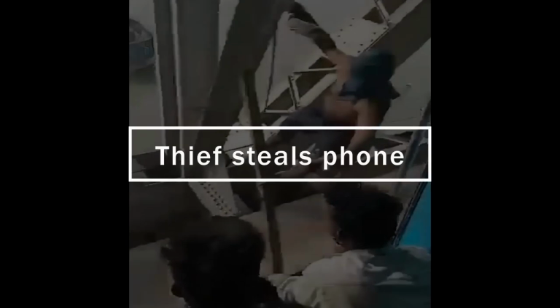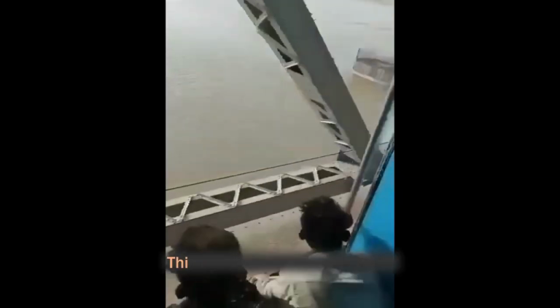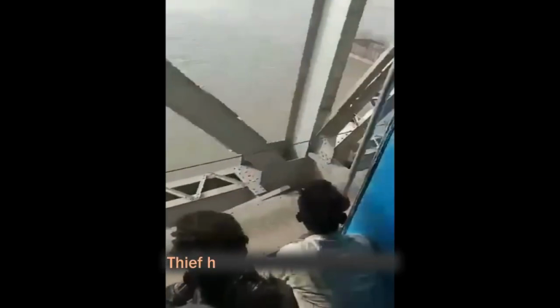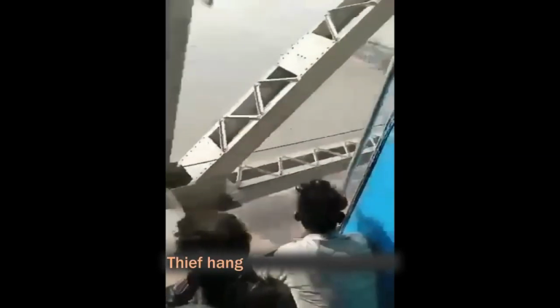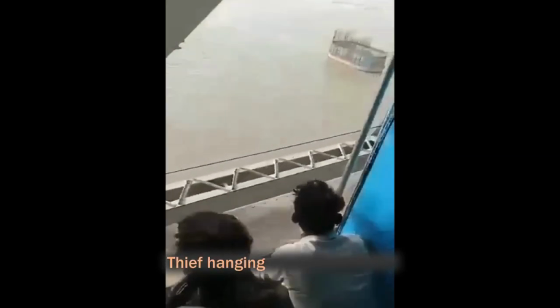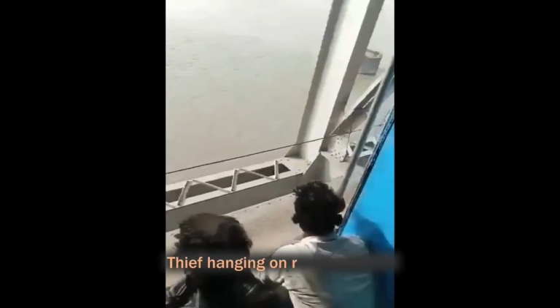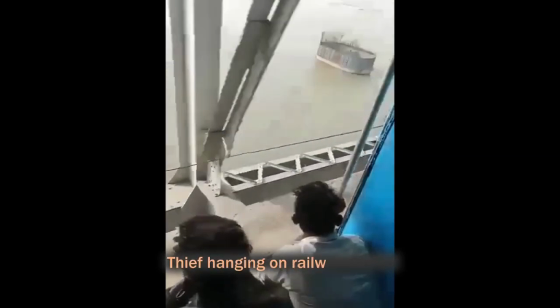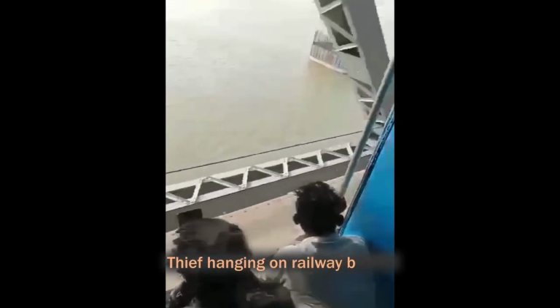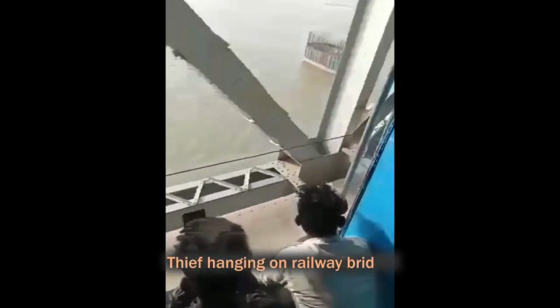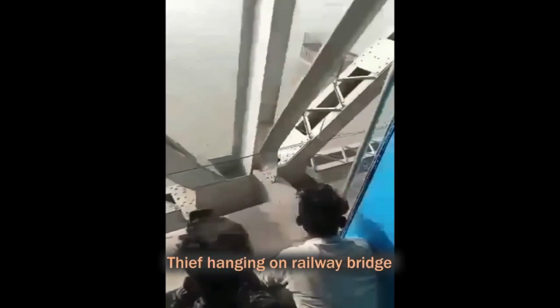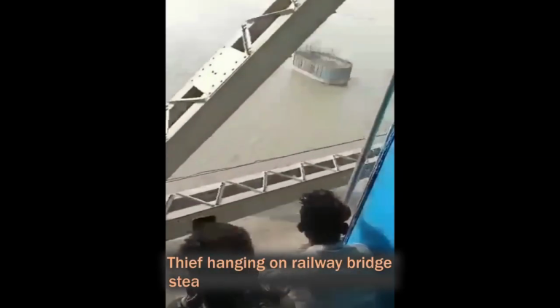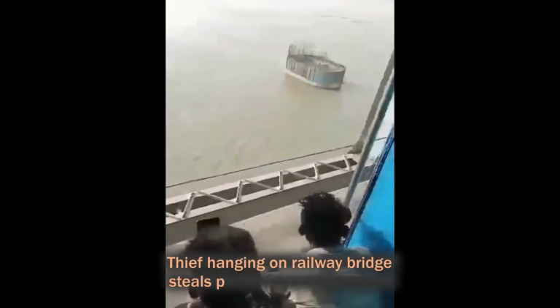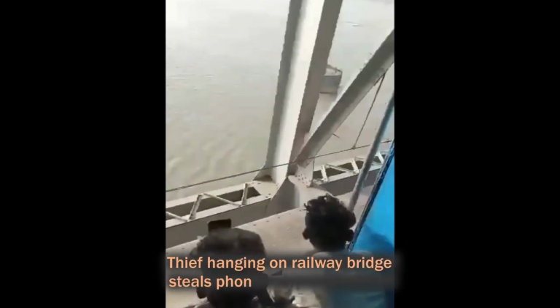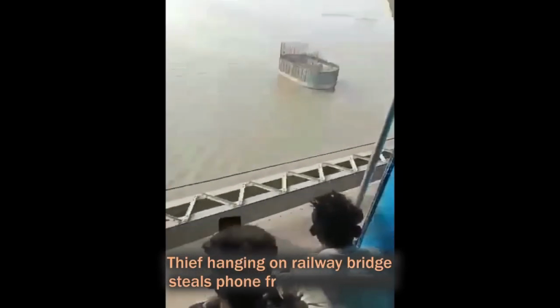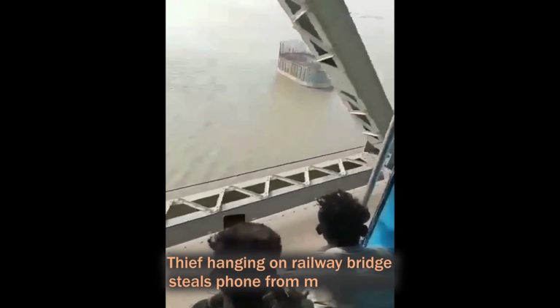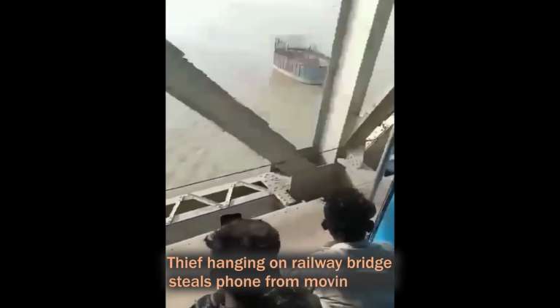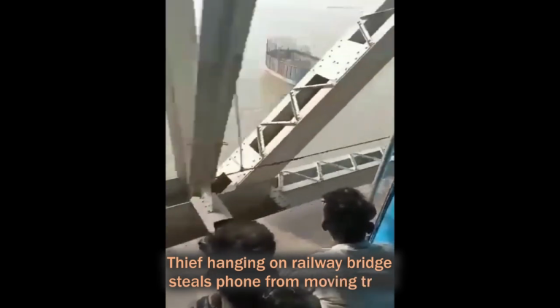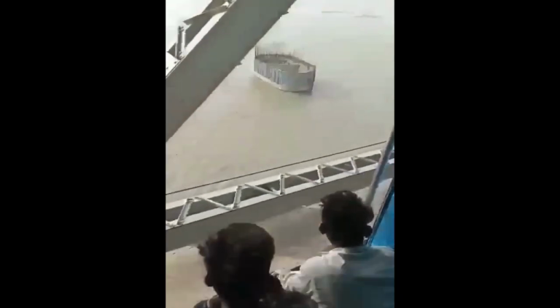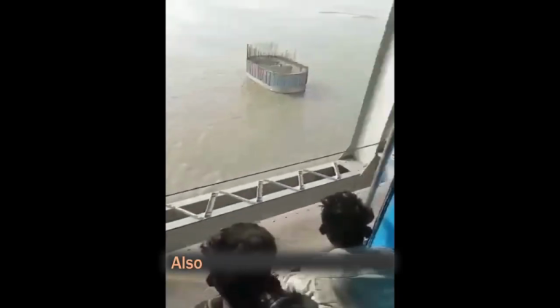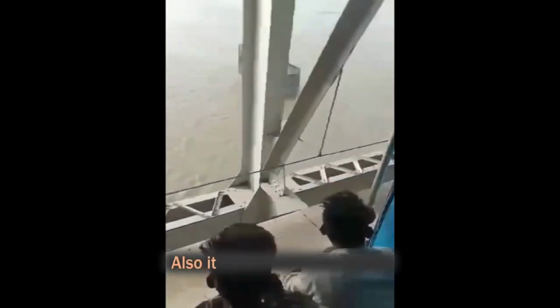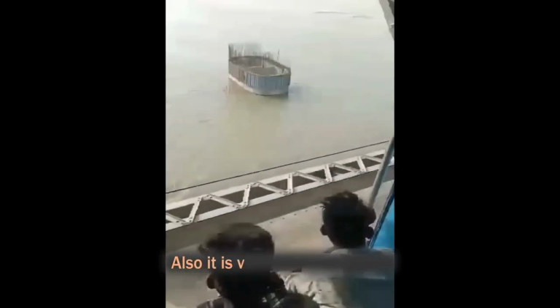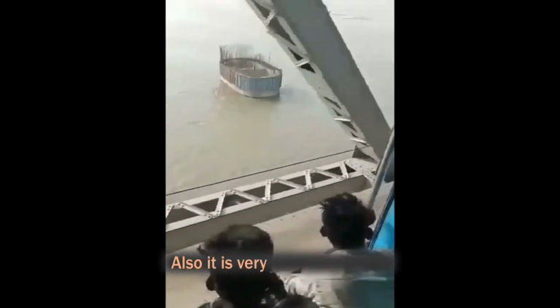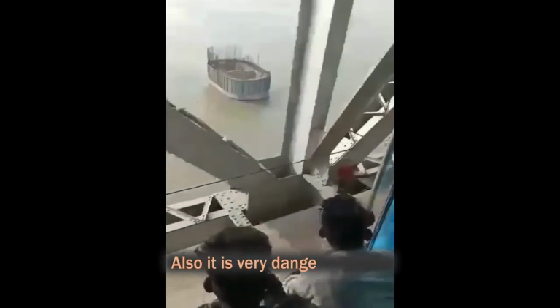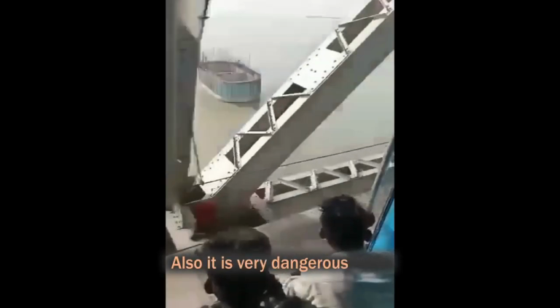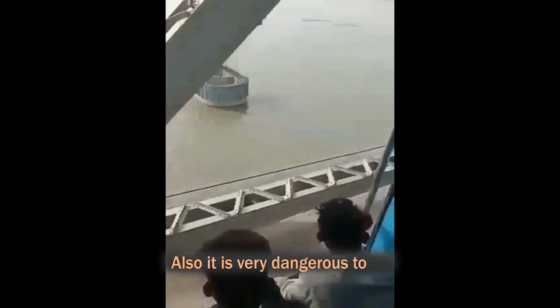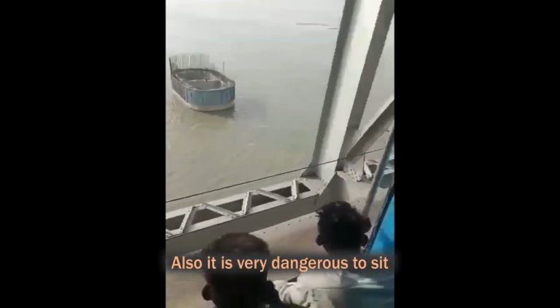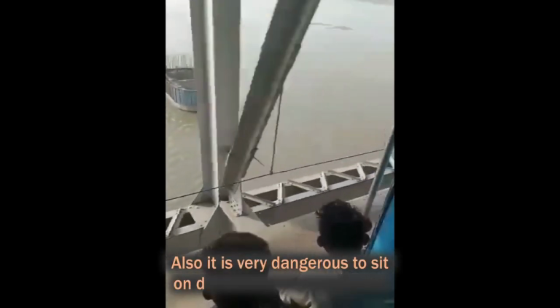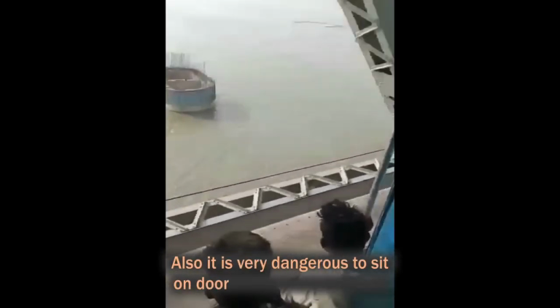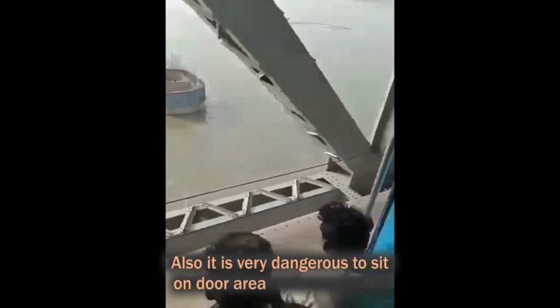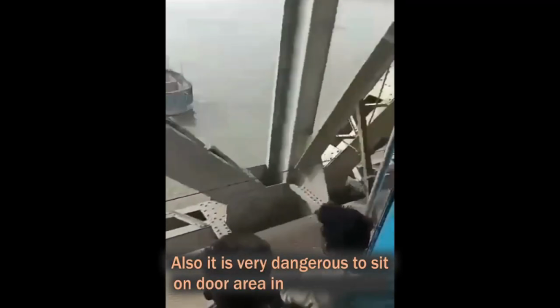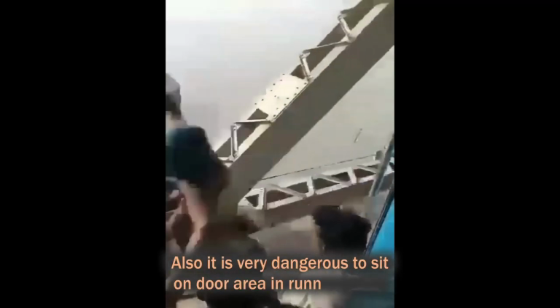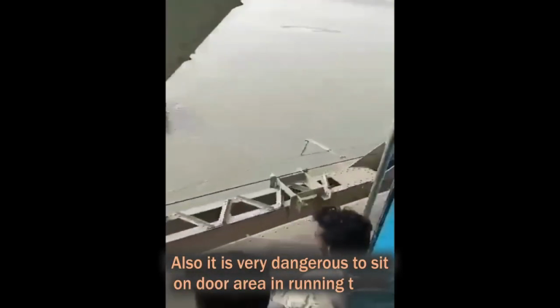A thief hanging from a railway bridge steals a phone from a moving train. It is very dangerous to sit on the door area in a running train.